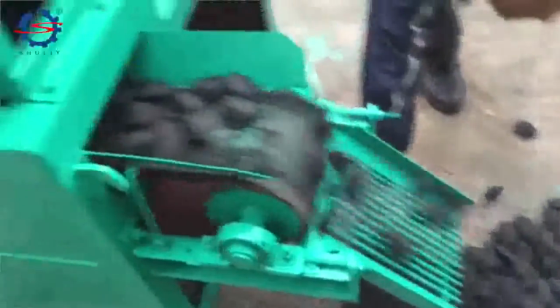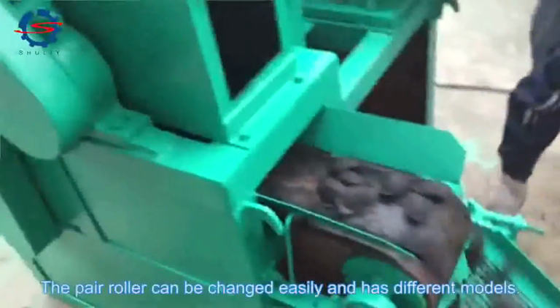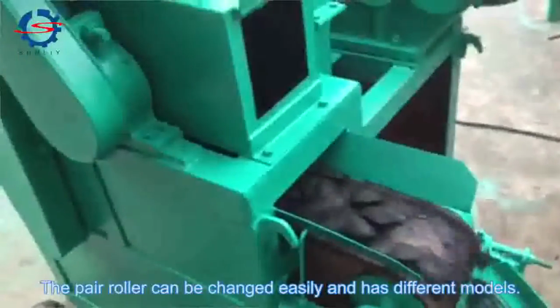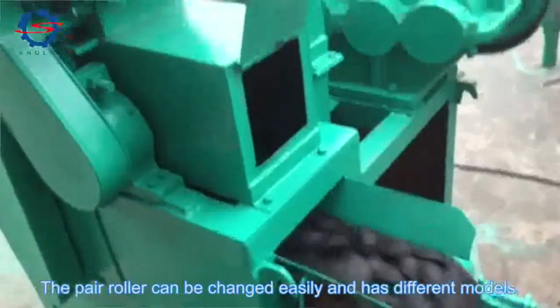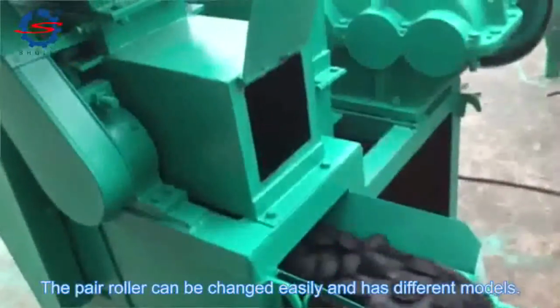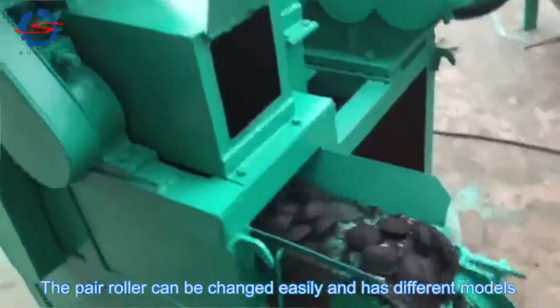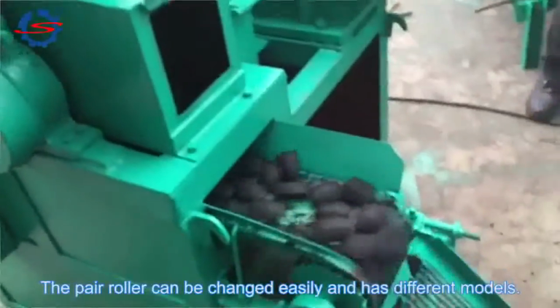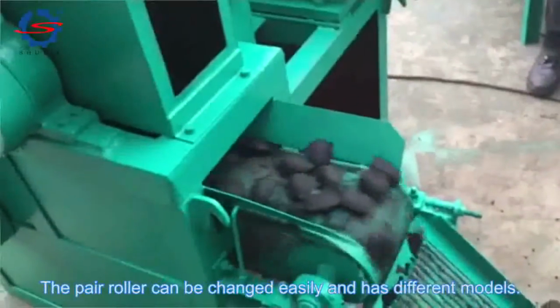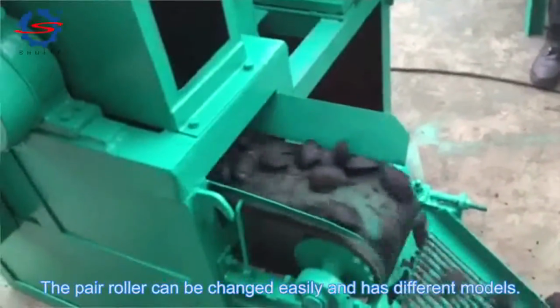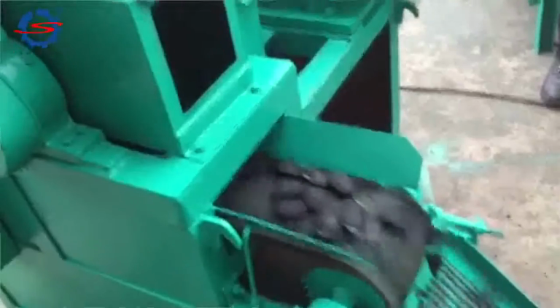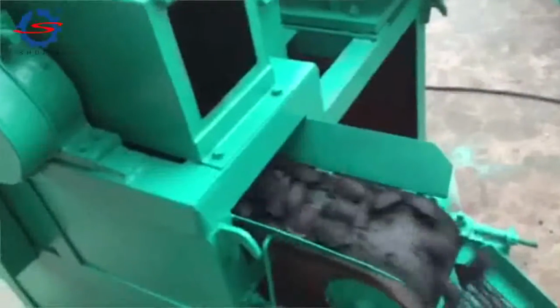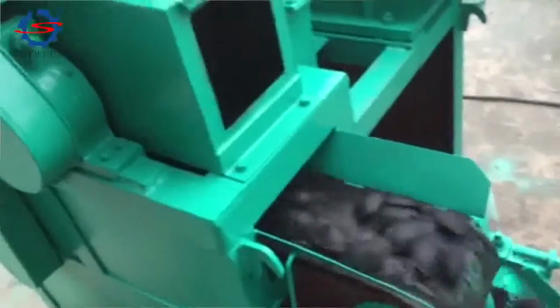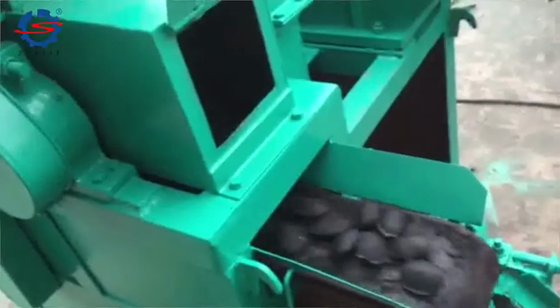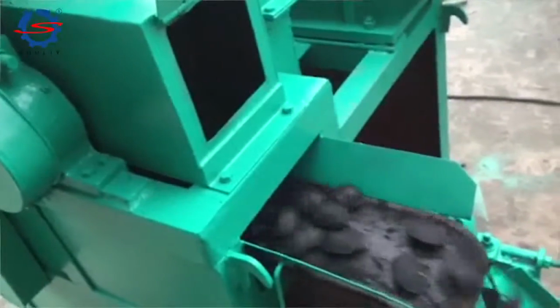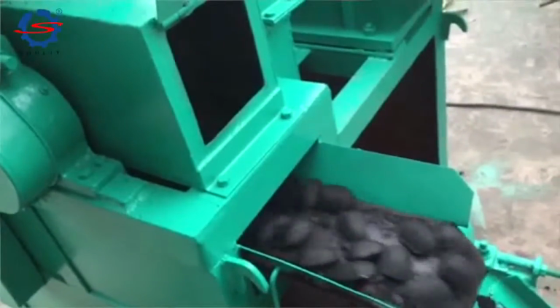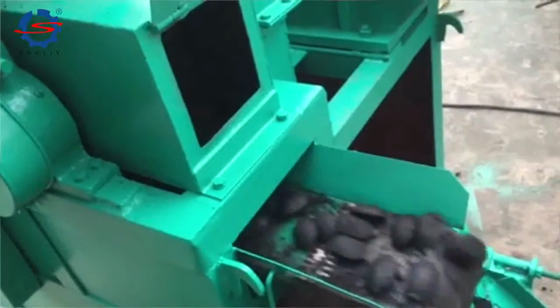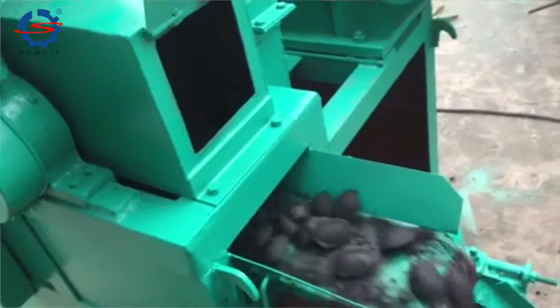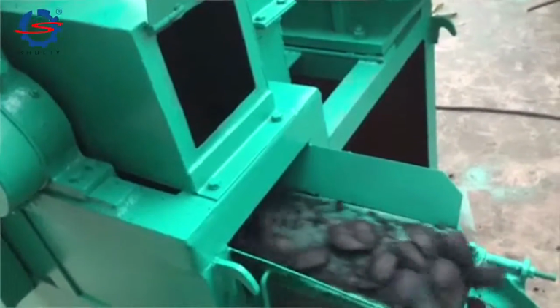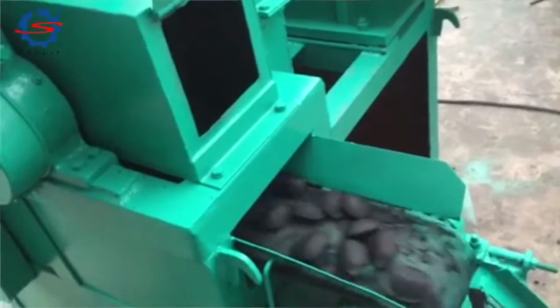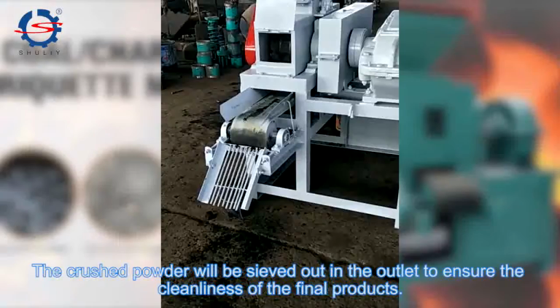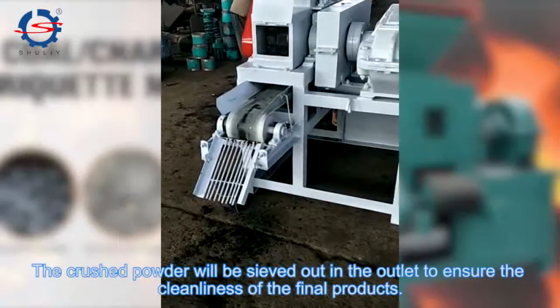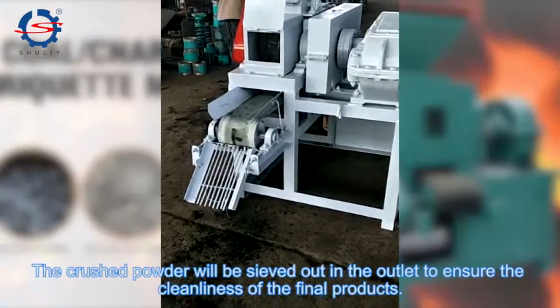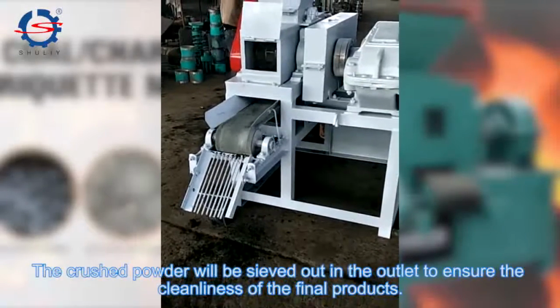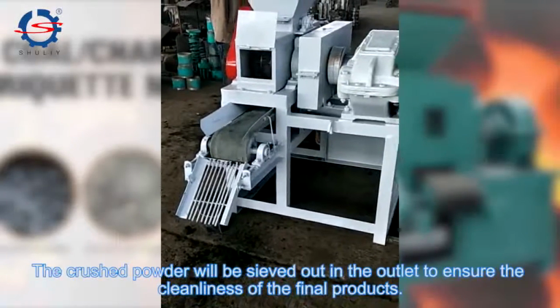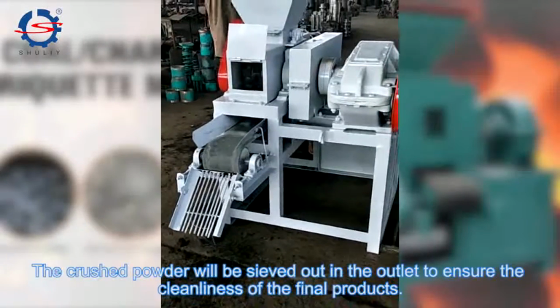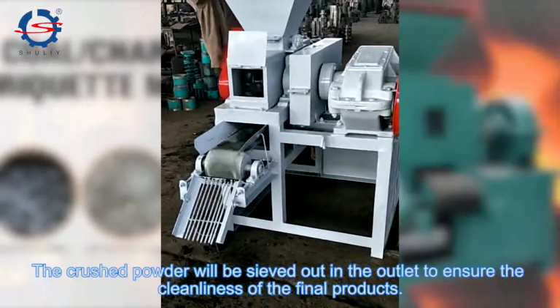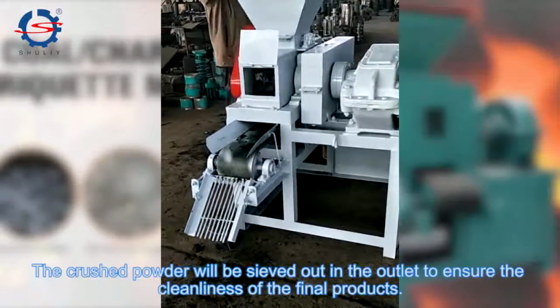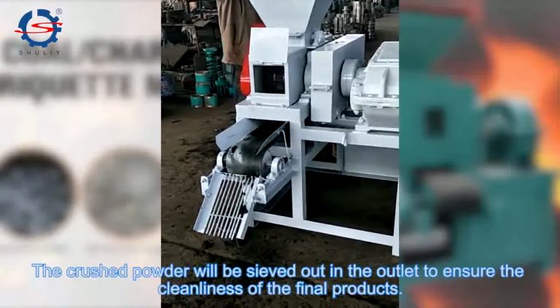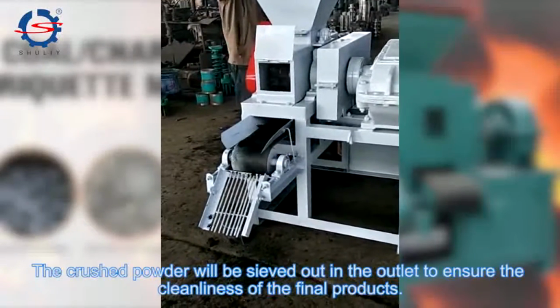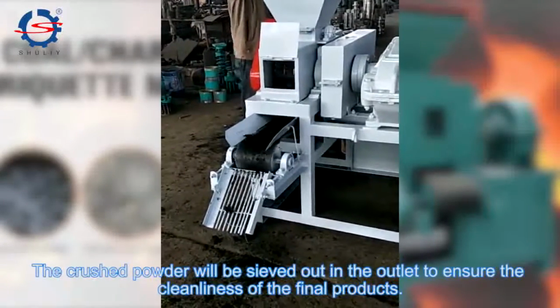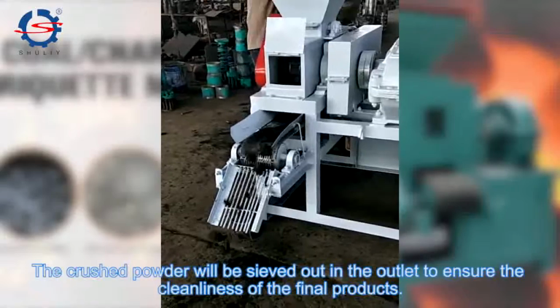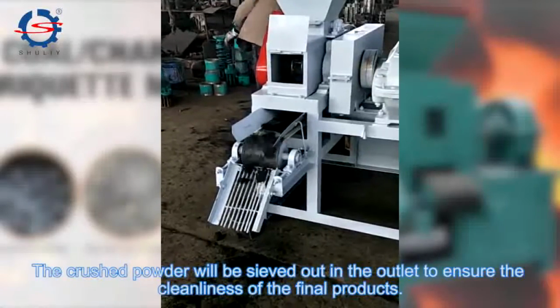The press roller can be changed easily and has different models. The crushed powder will be sieved out to ensure the cleanliness of the final products.